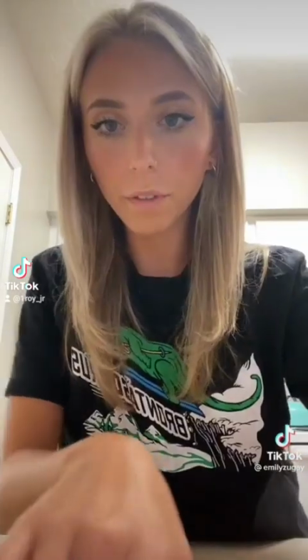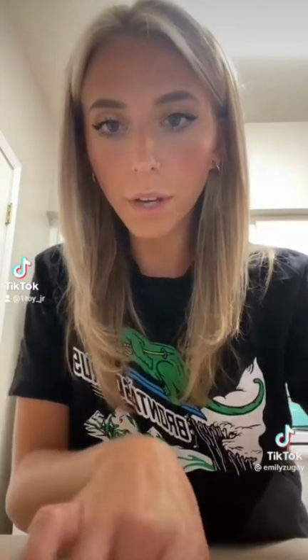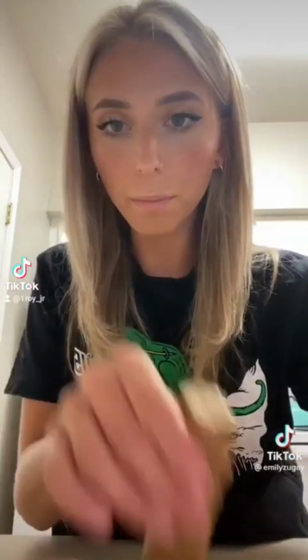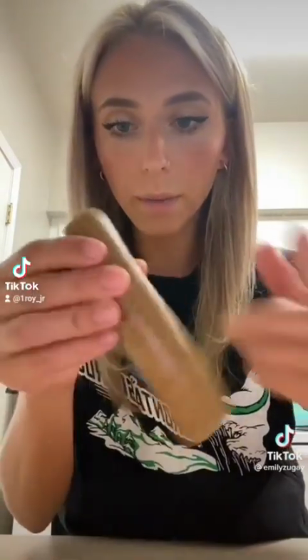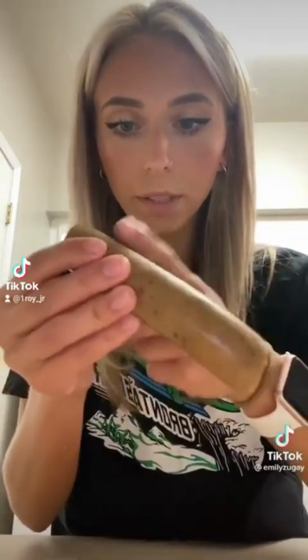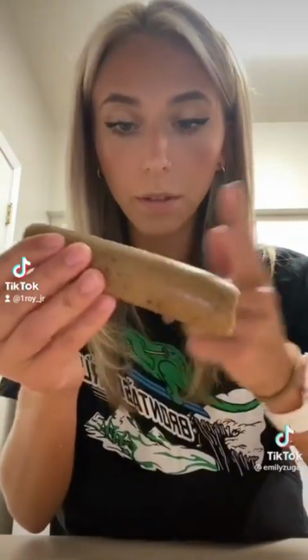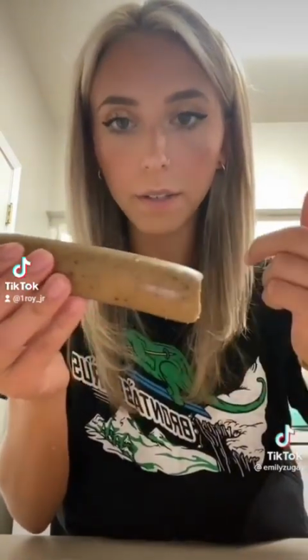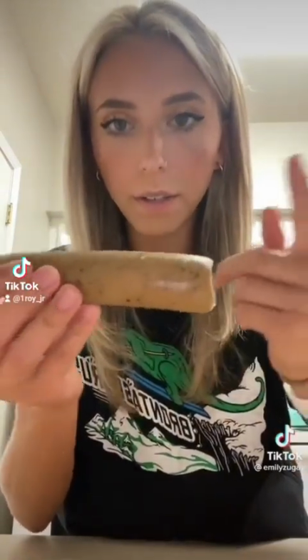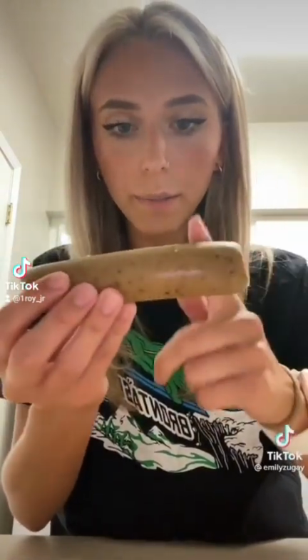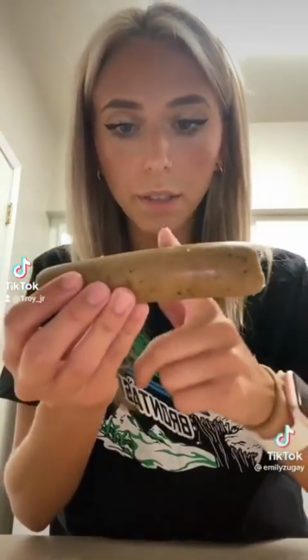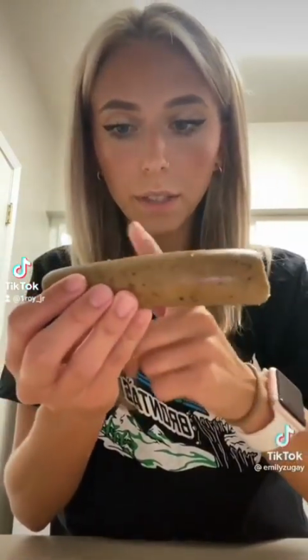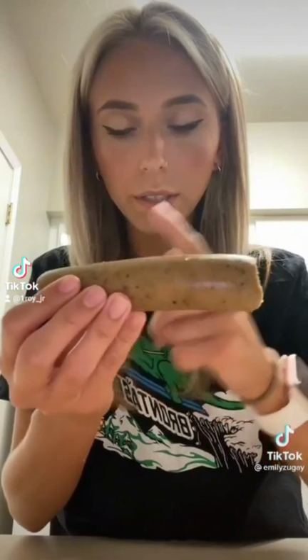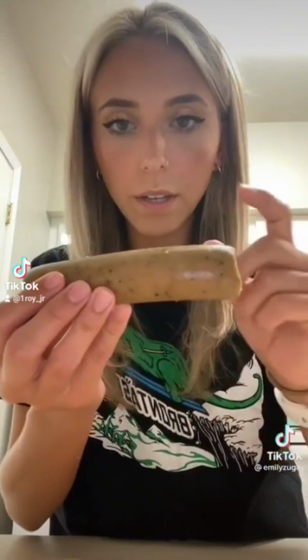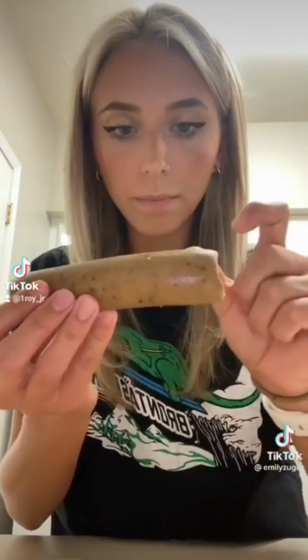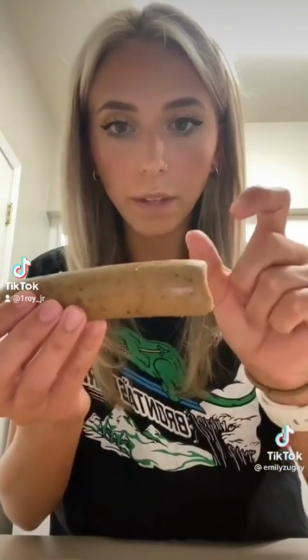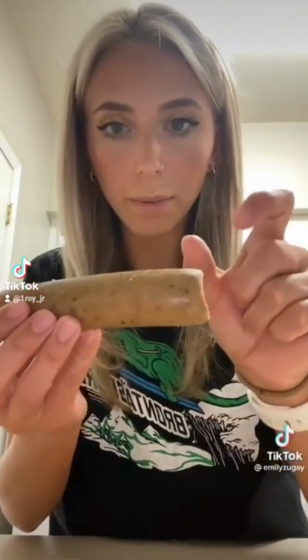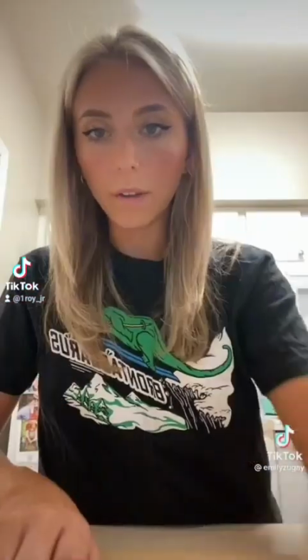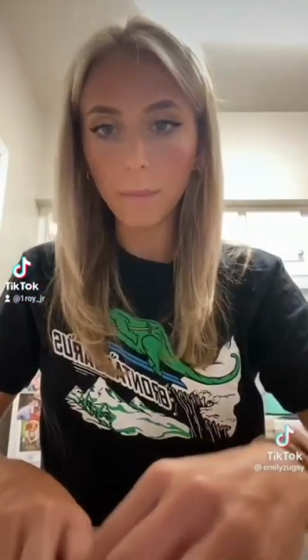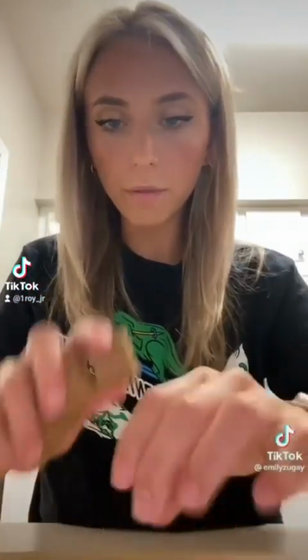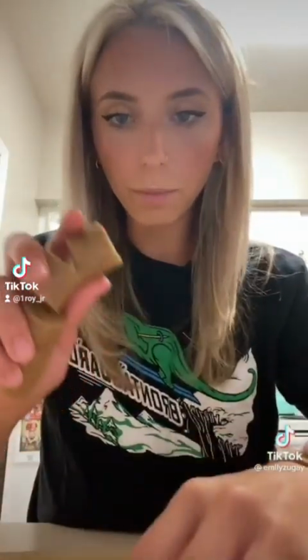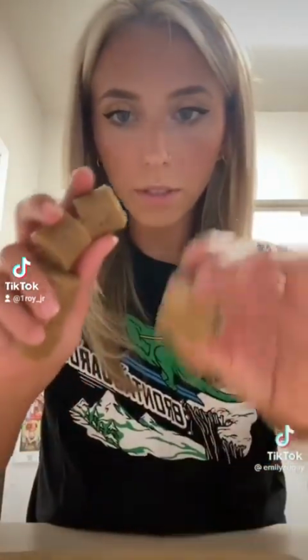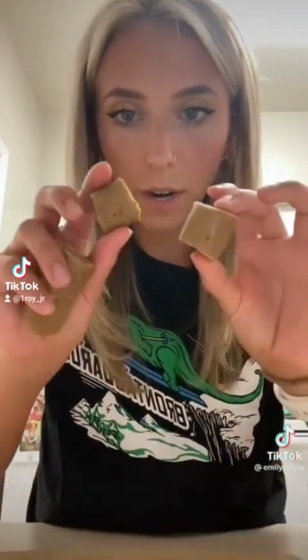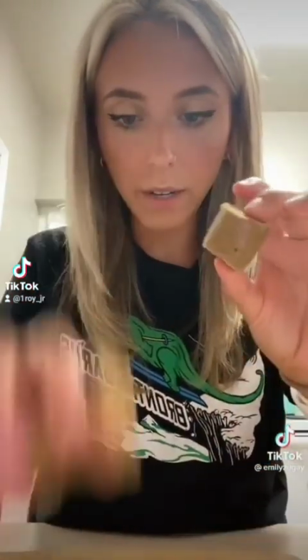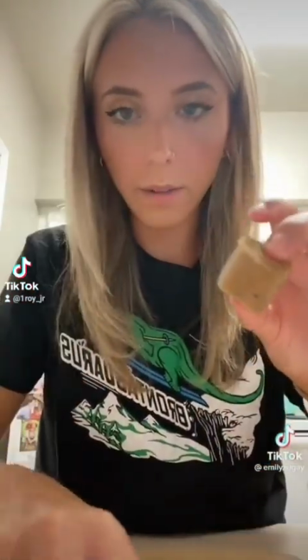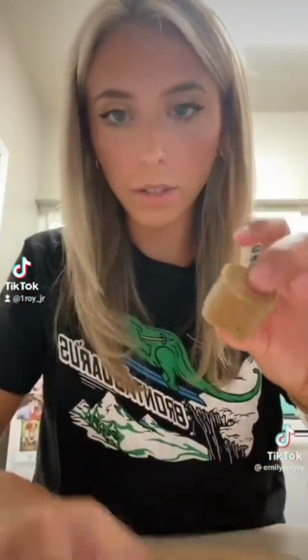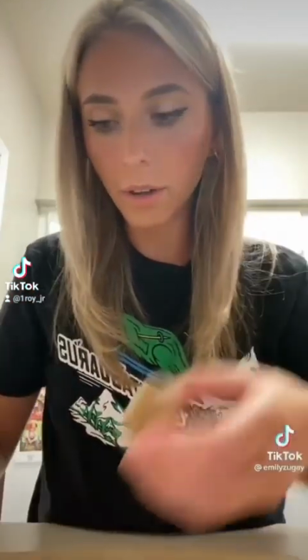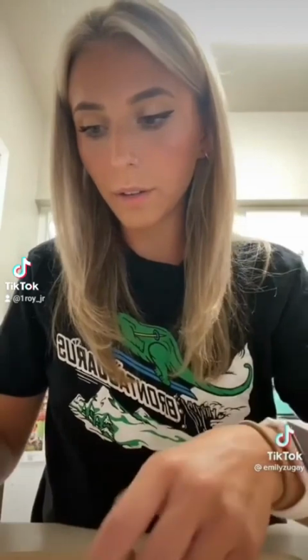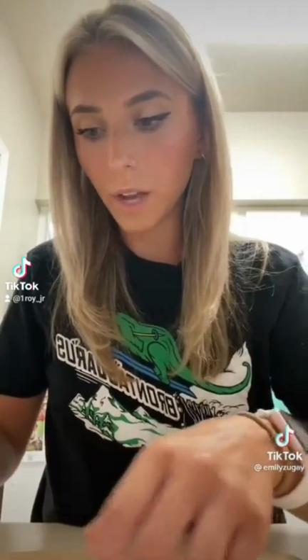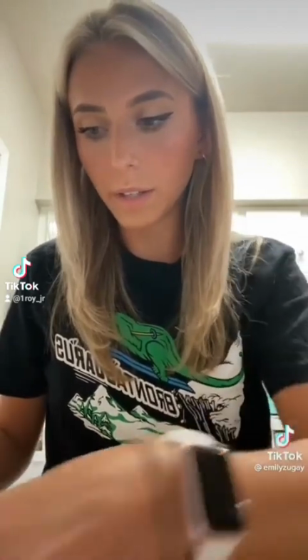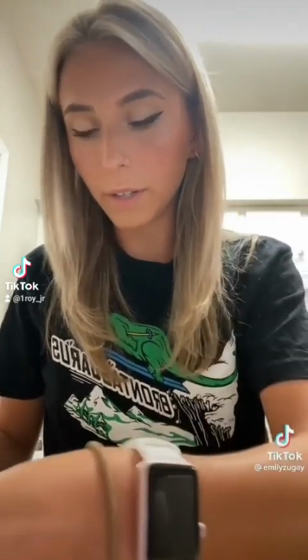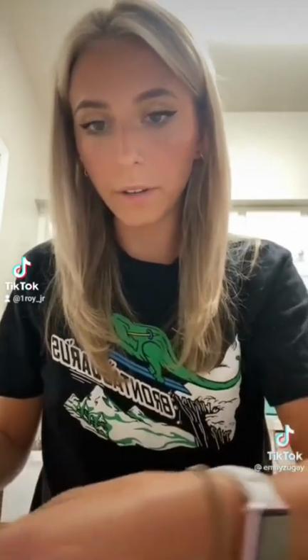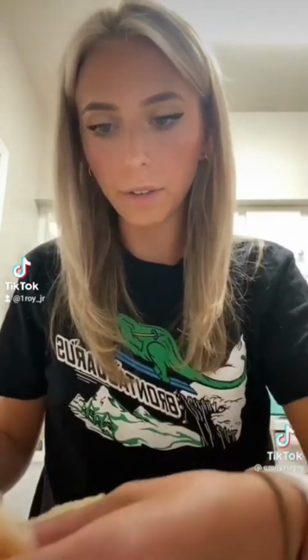First, cut your brat — or hot dog — up into little pieces like that big. I have my individual pieces of brat now. I'm going to show you how that goes in the hot dog bun and how it can fit.